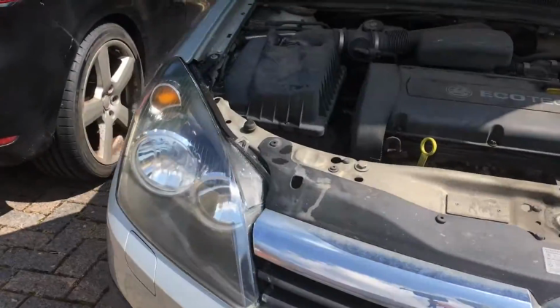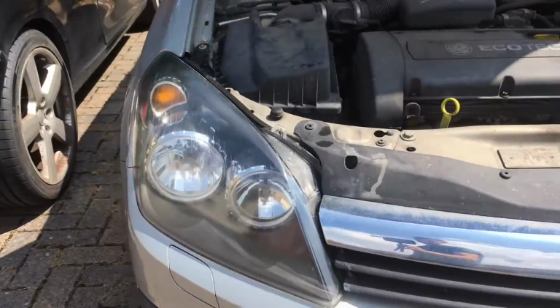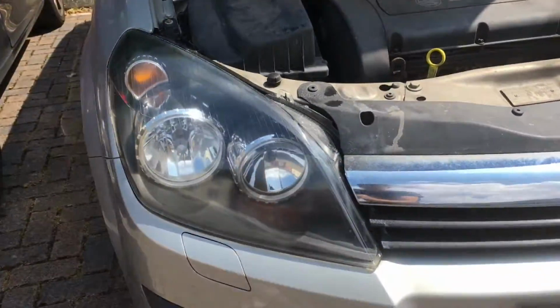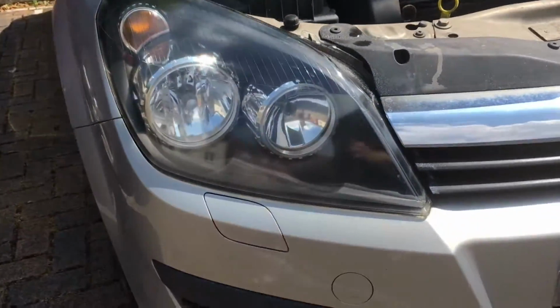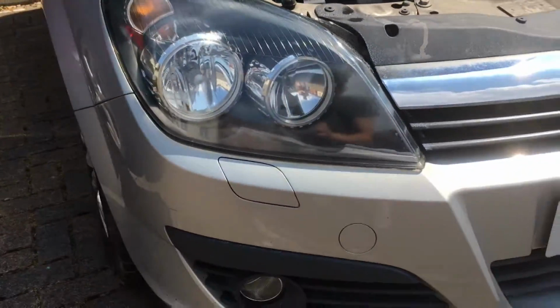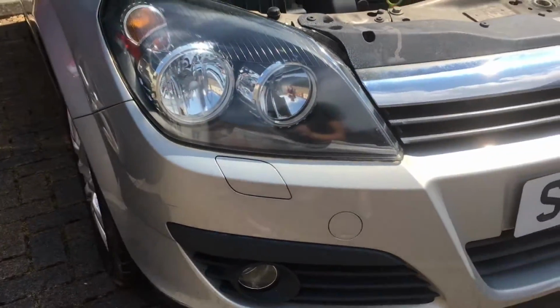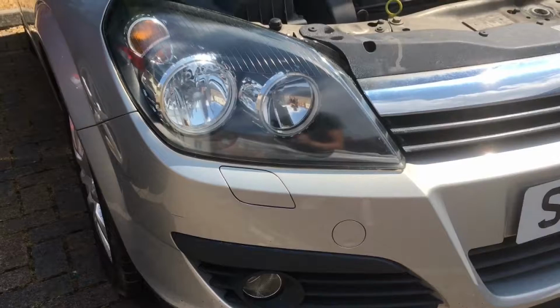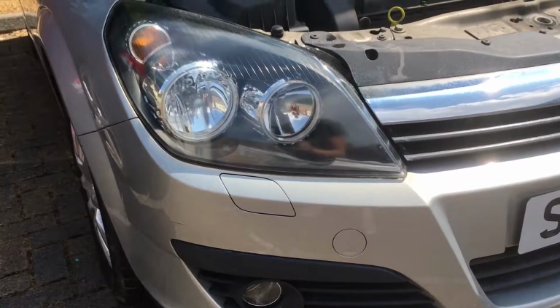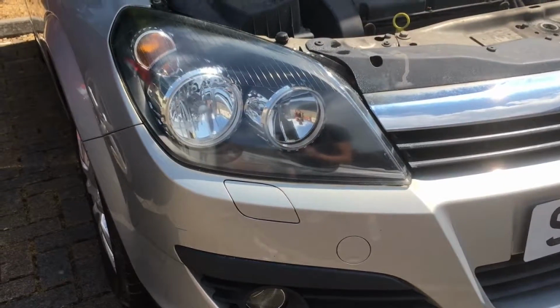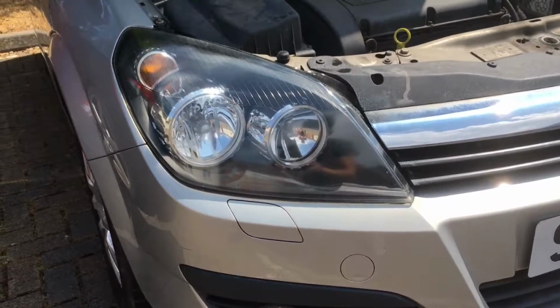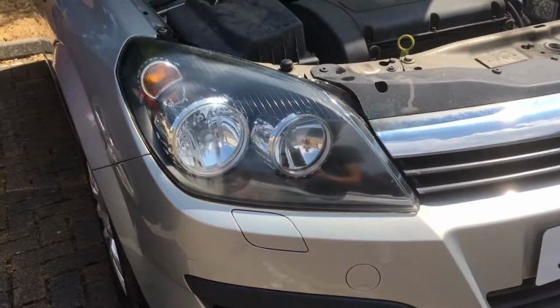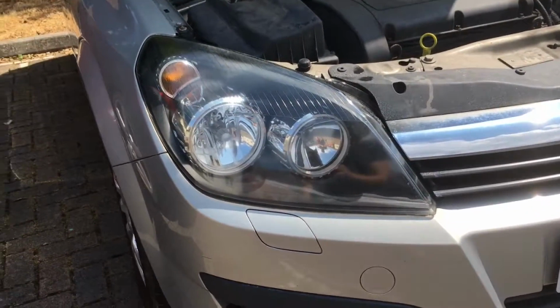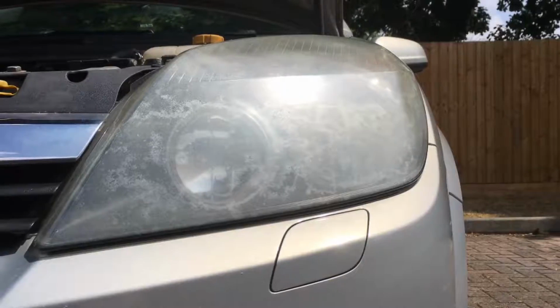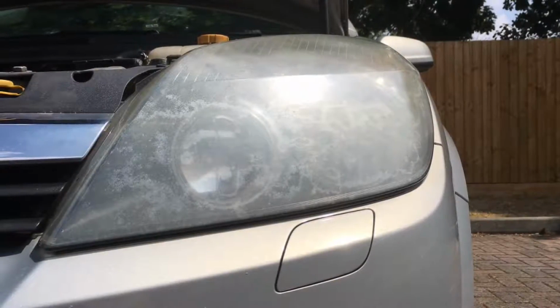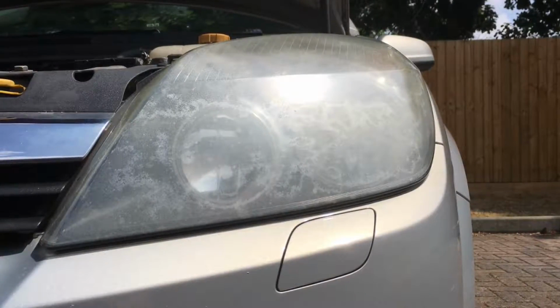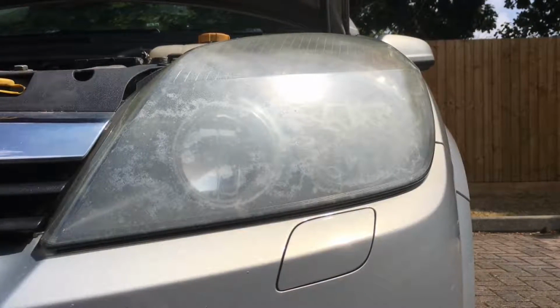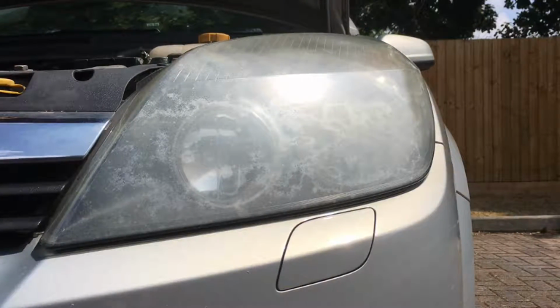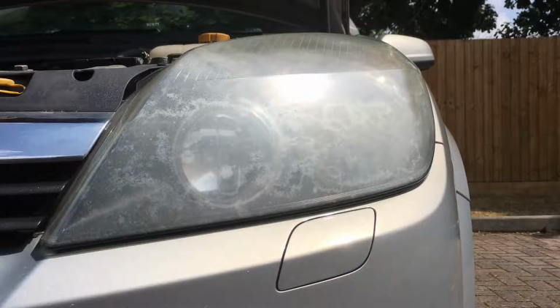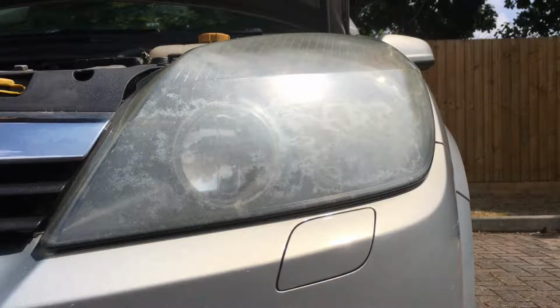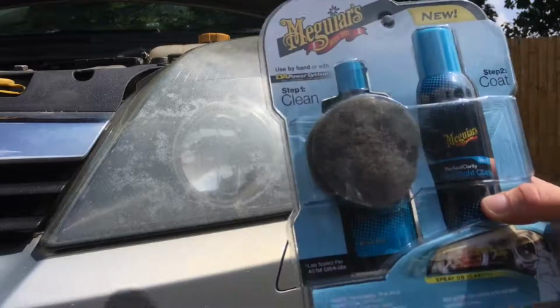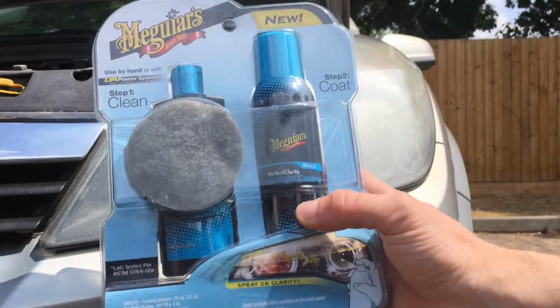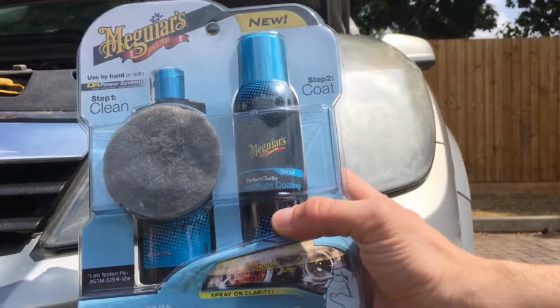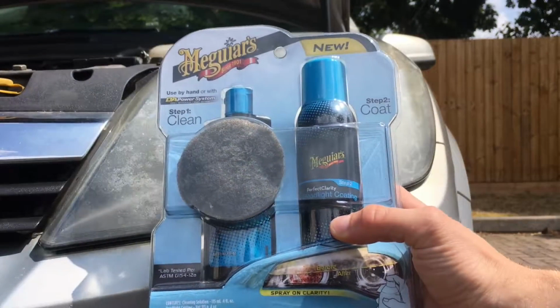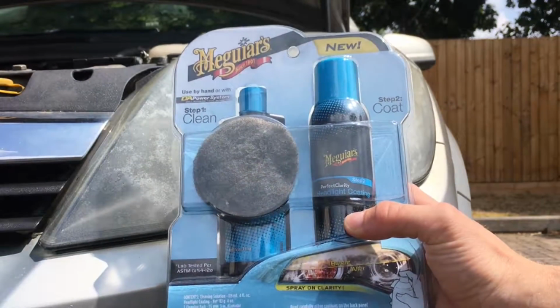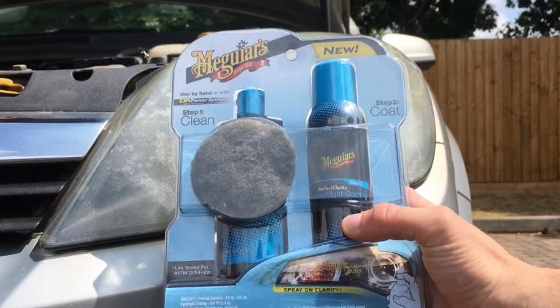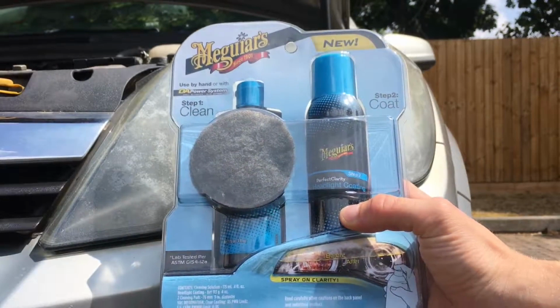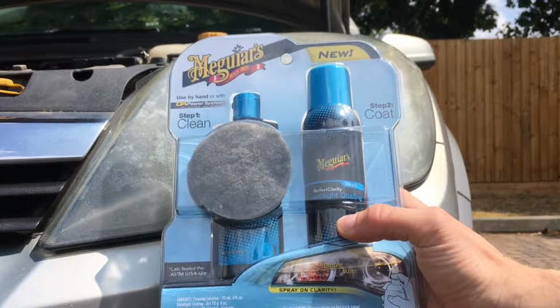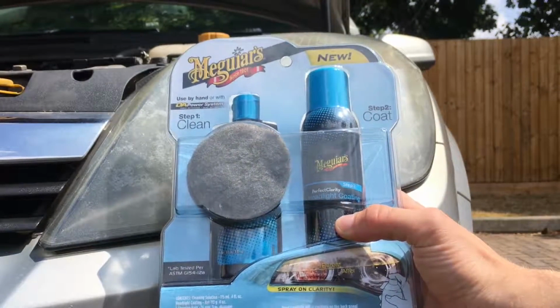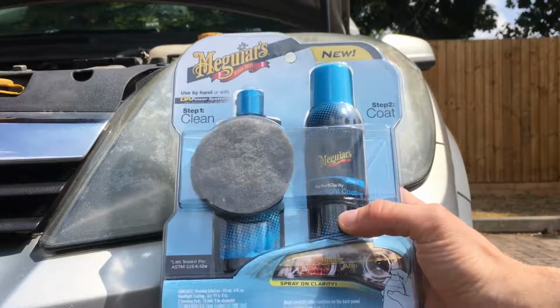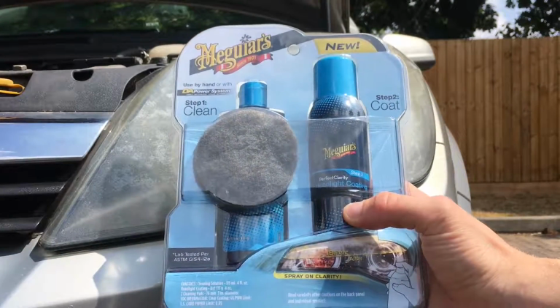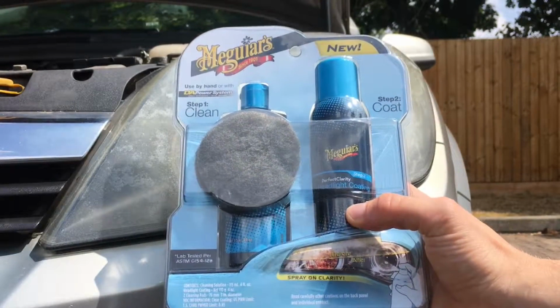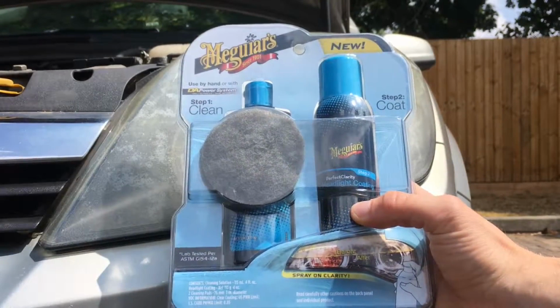I've already done the other side and you can tell the difference — this lens looks so much better. And what I used to do this was with this kit. Don't ask me how to pronounce it, but it's from Halfords and I got it for £15 or £20, something like that.